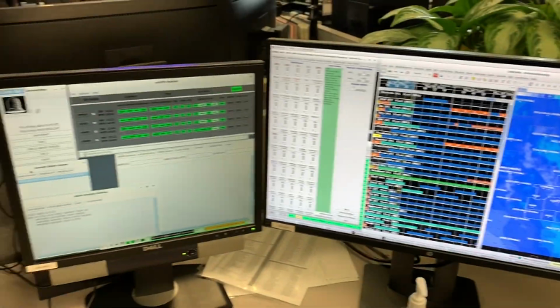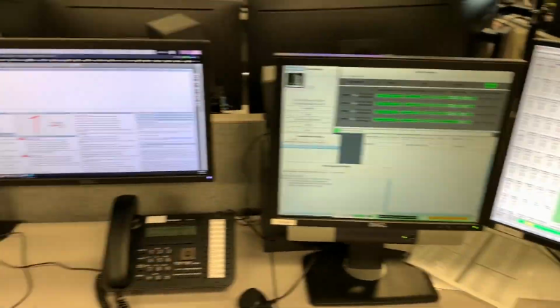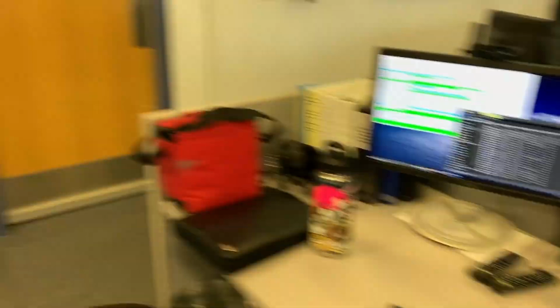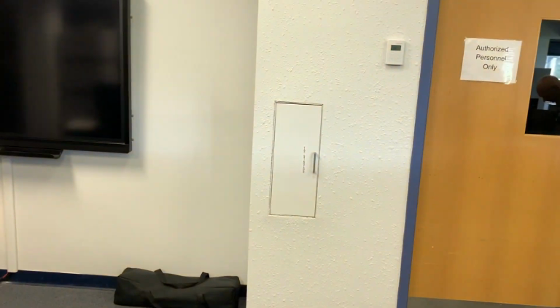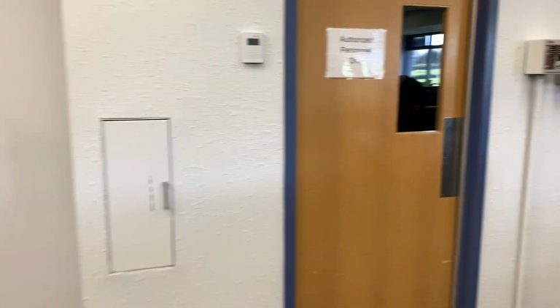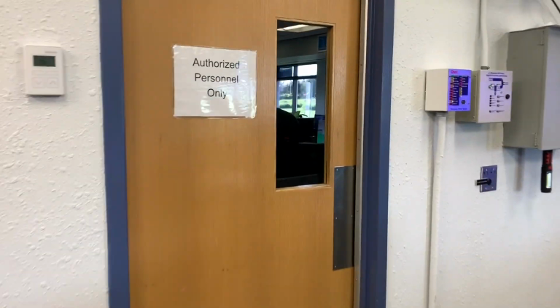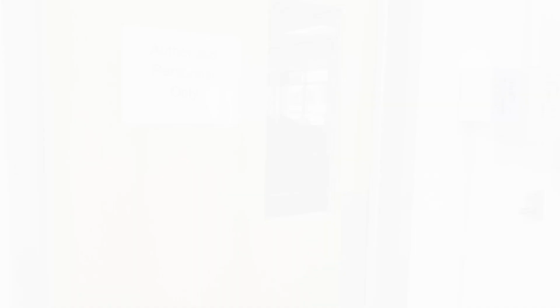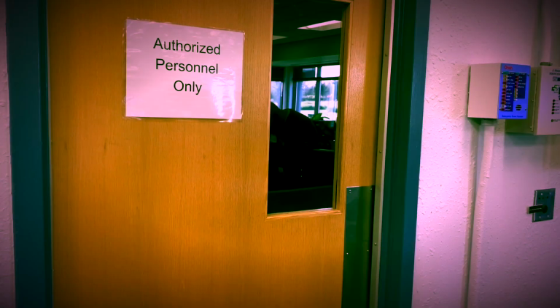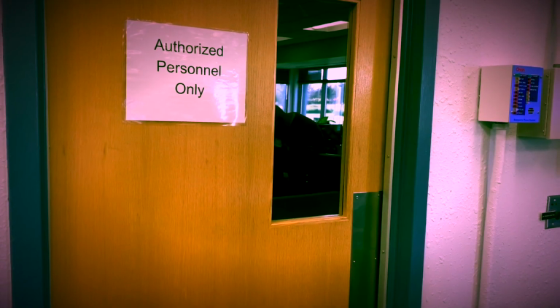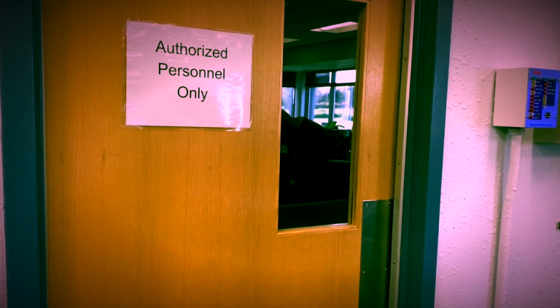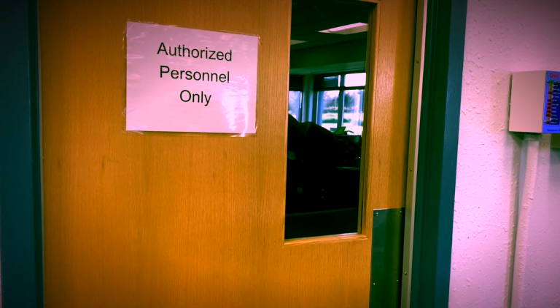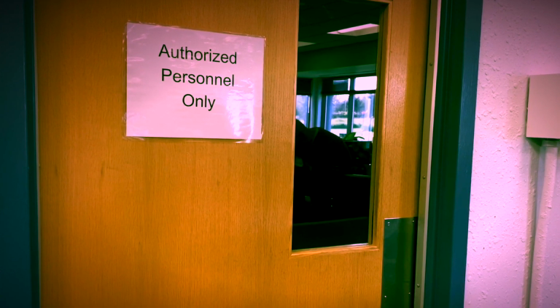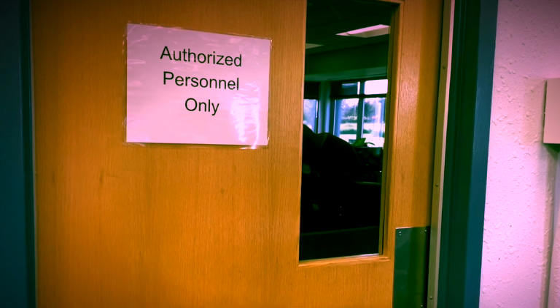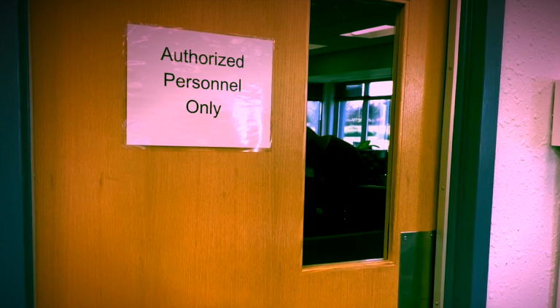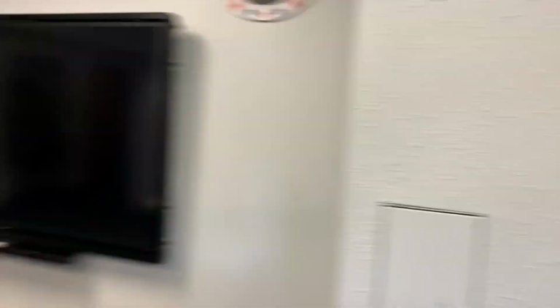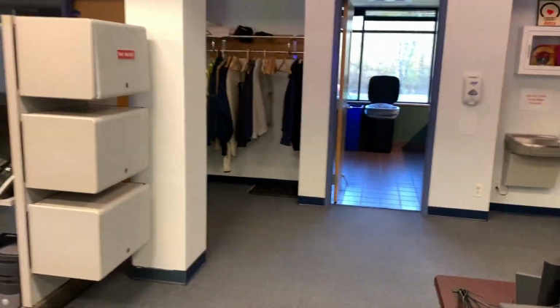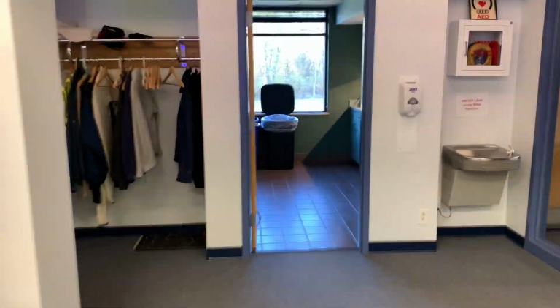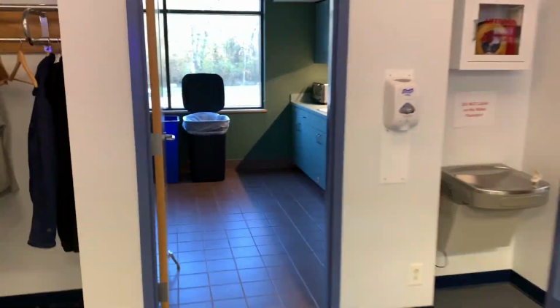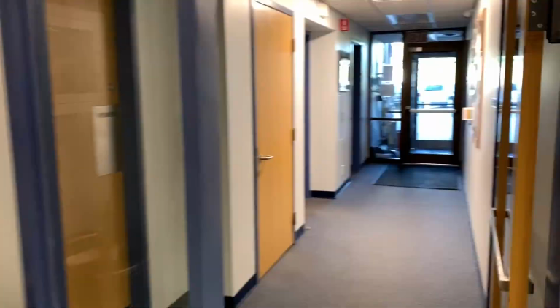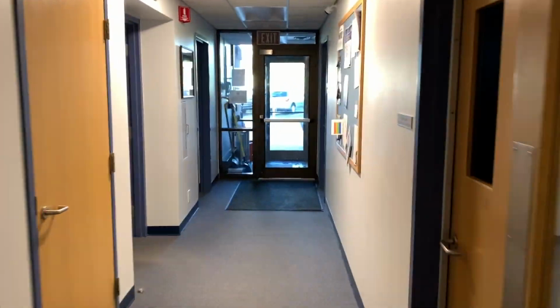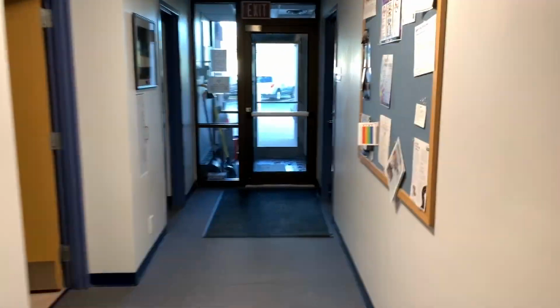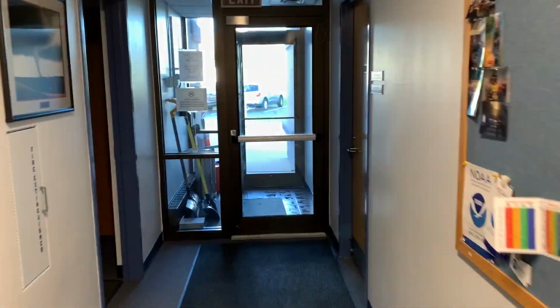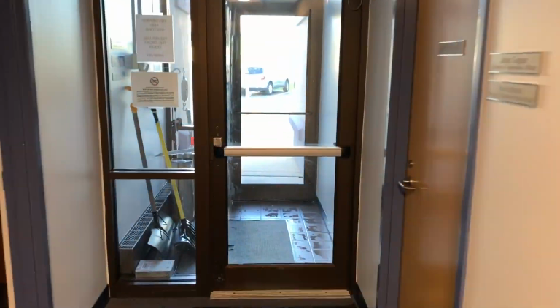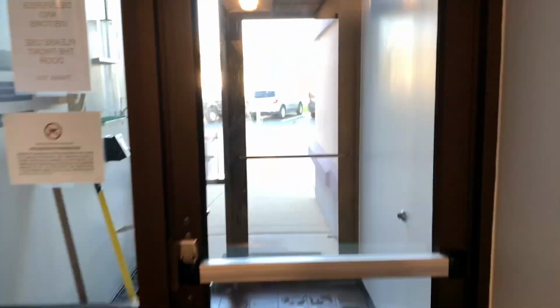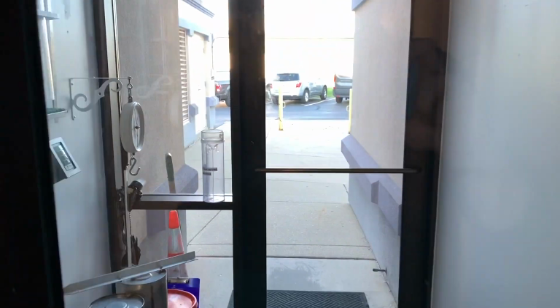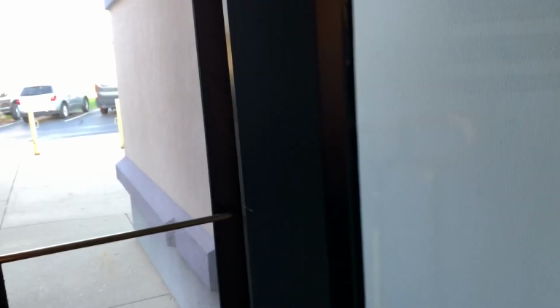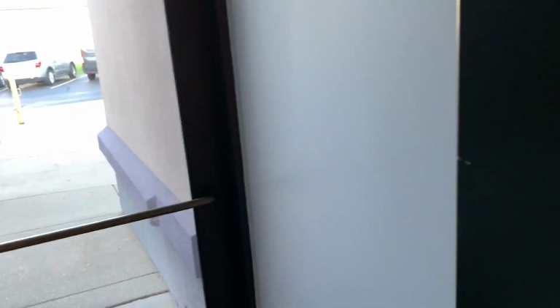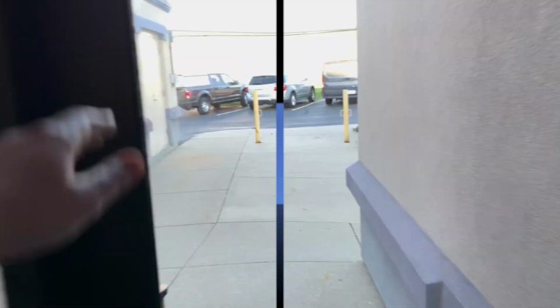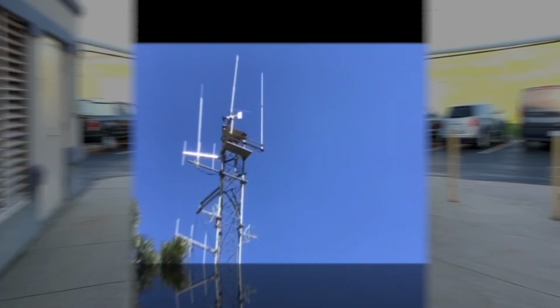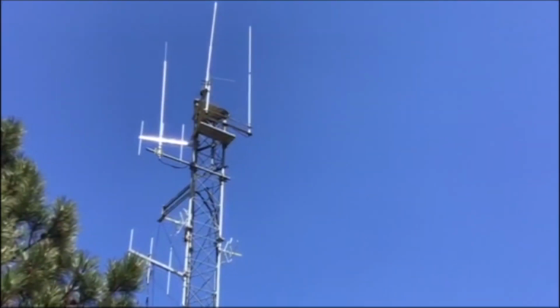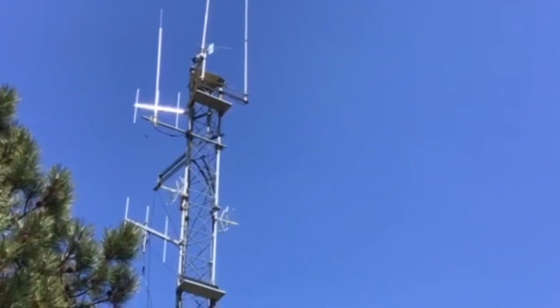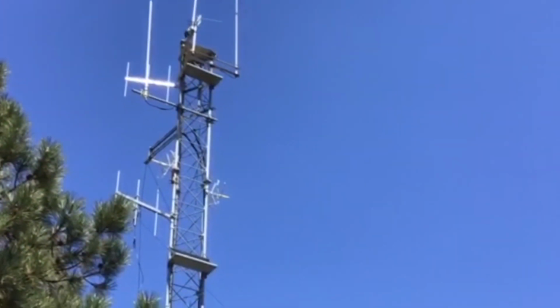And the servers that run all the computers are back behind these doors — we won't go back there. Now we will step outside to take a look at some of the equipment that we use to collect our weather data.